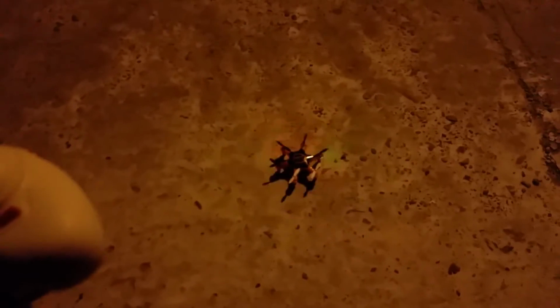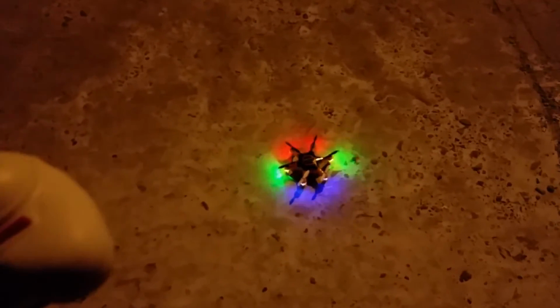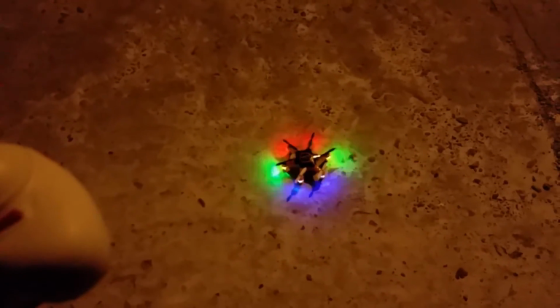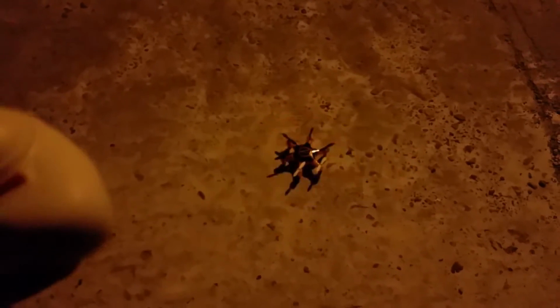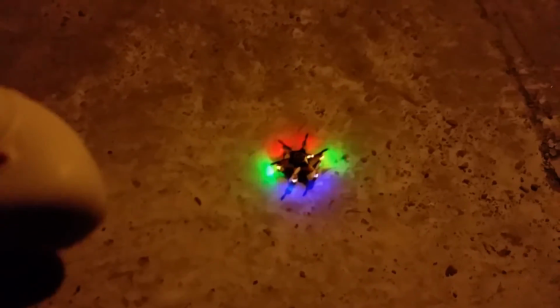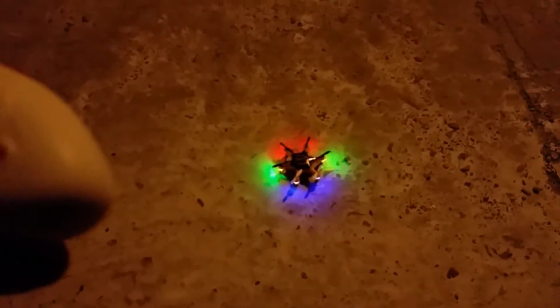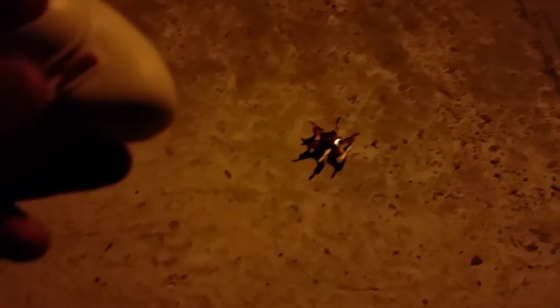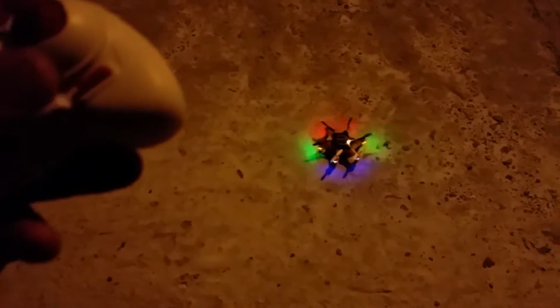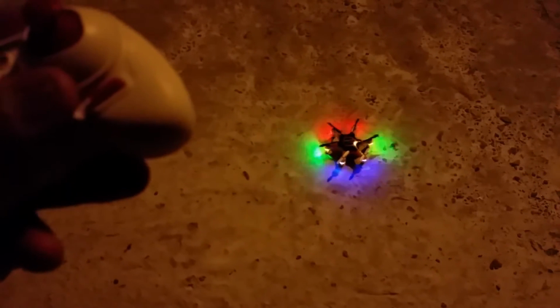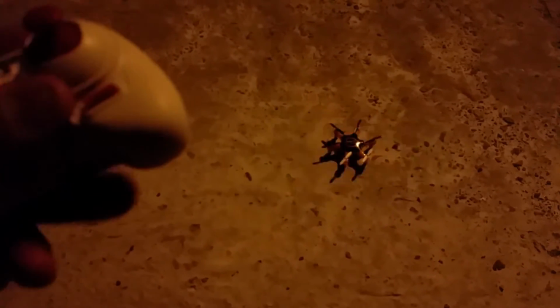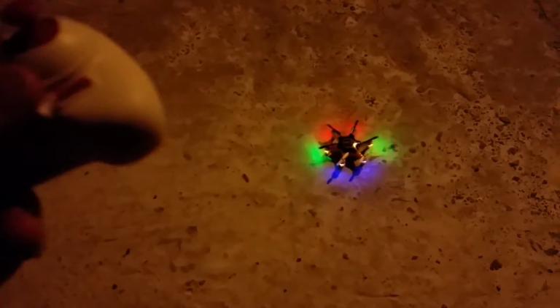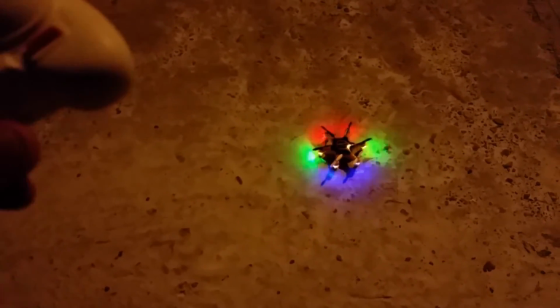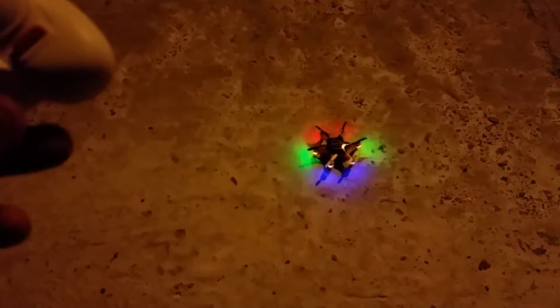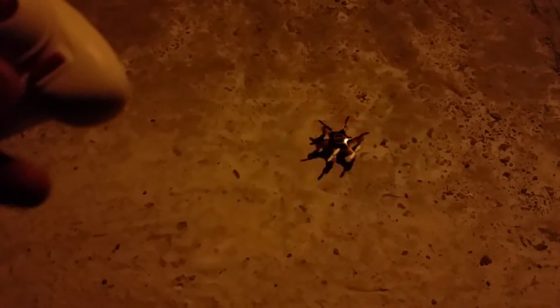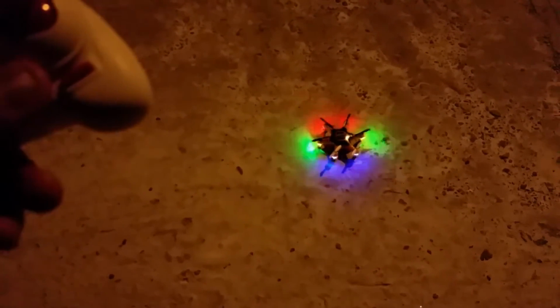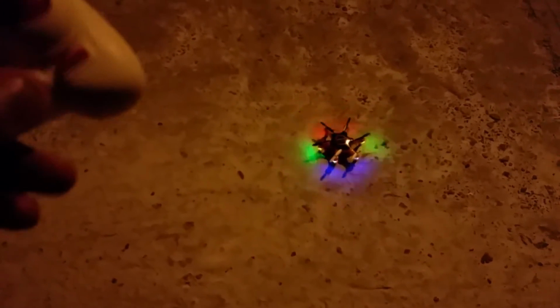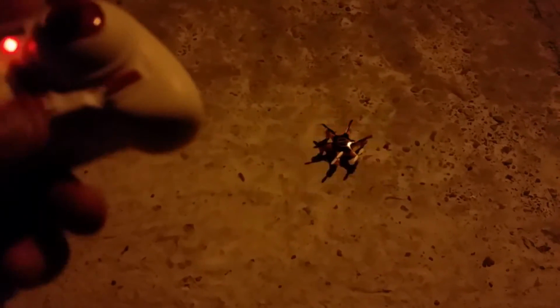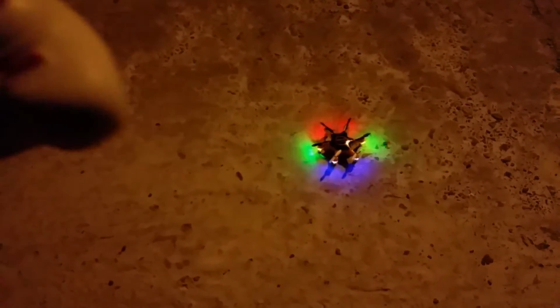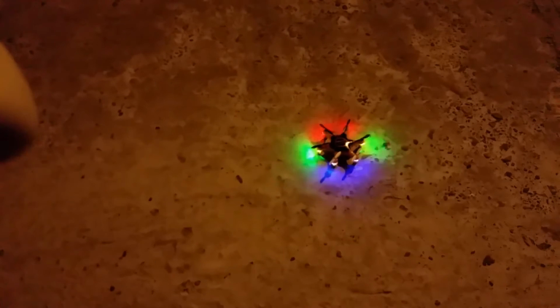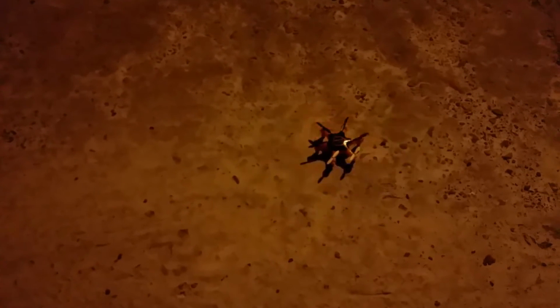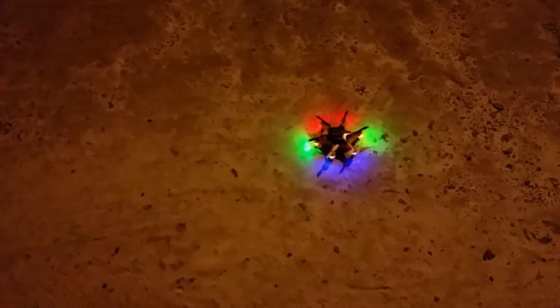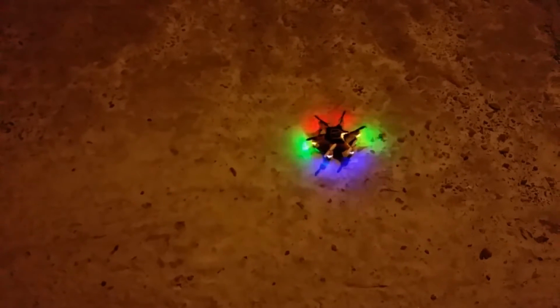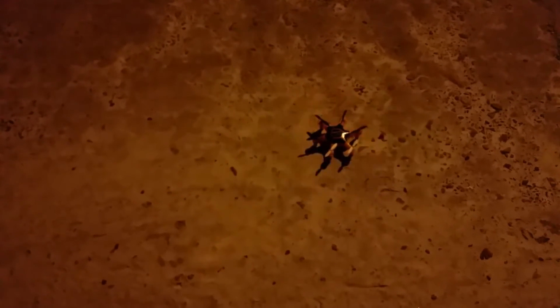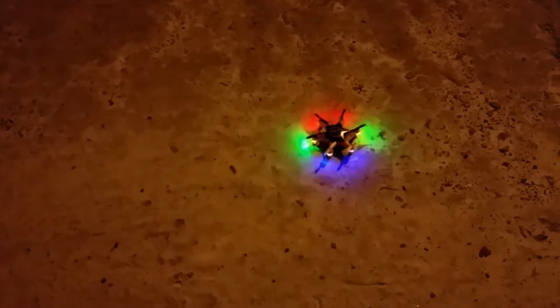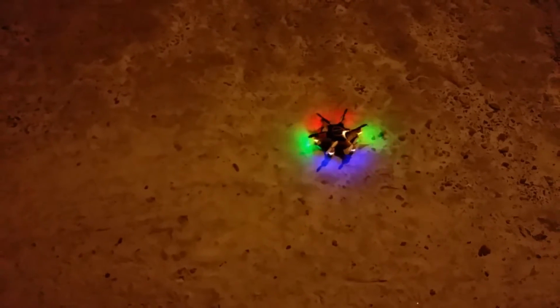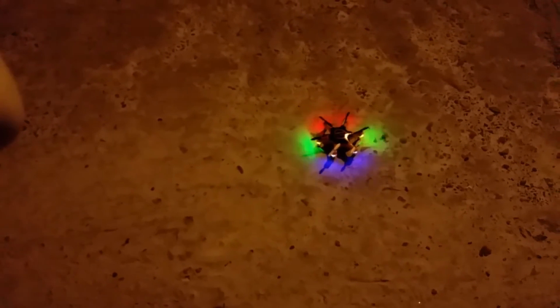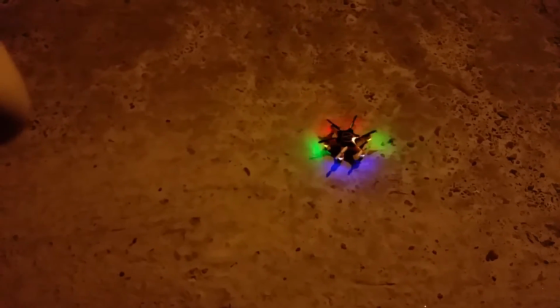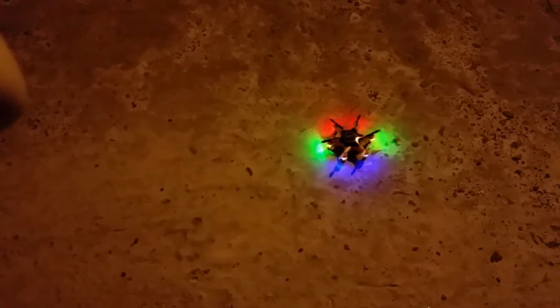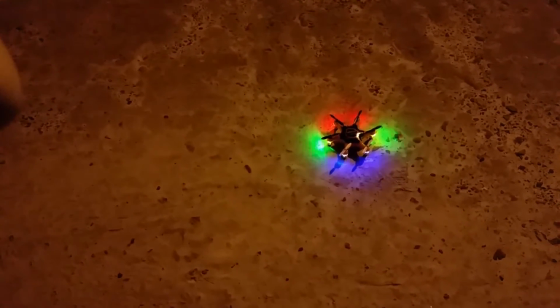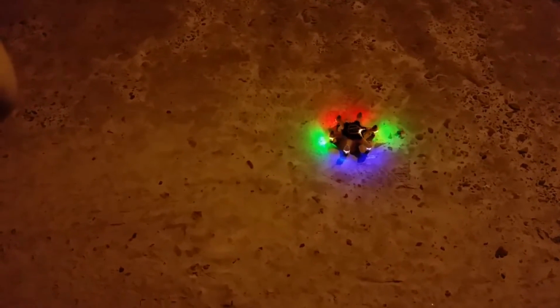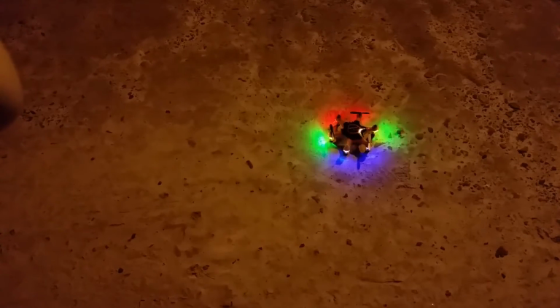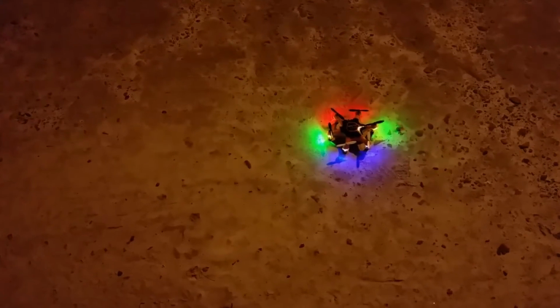What's up YouTube, you're checking out the Frequent Flyer, and I'm outdoors with the Ravel Hexagon nano hexacopter, brand new. We're going to check this thing out and take it for a night flight.